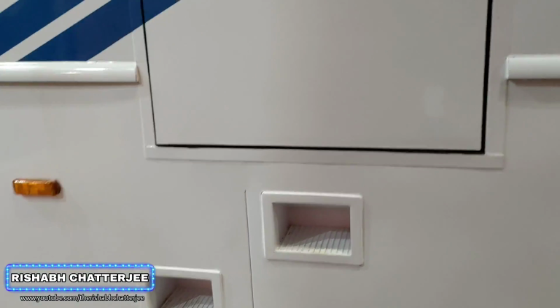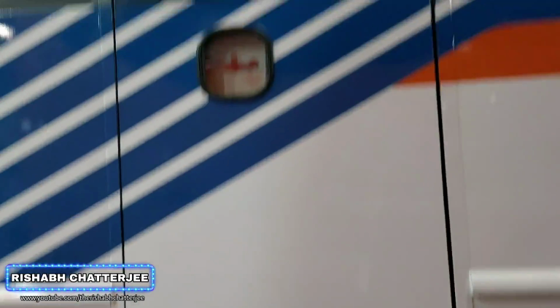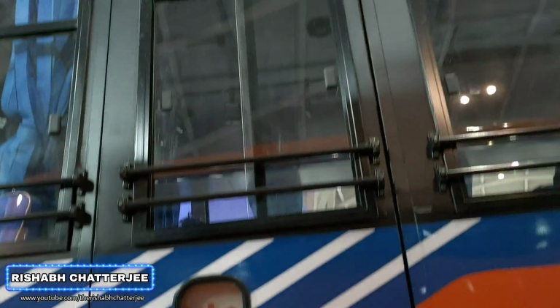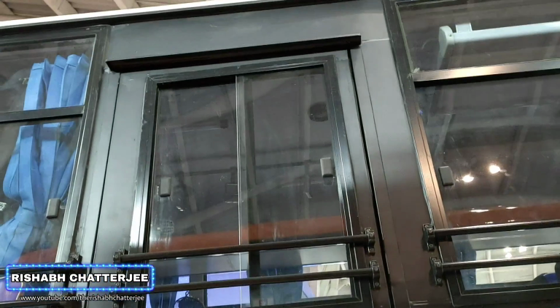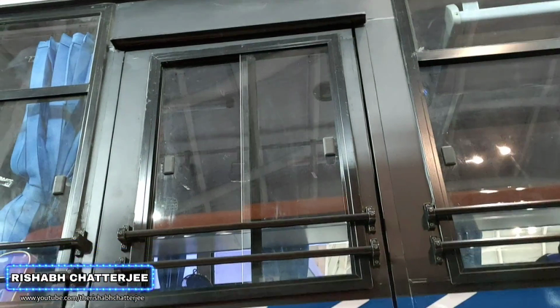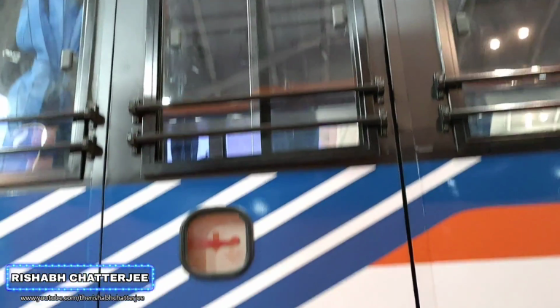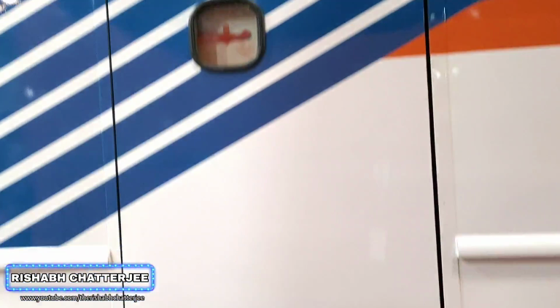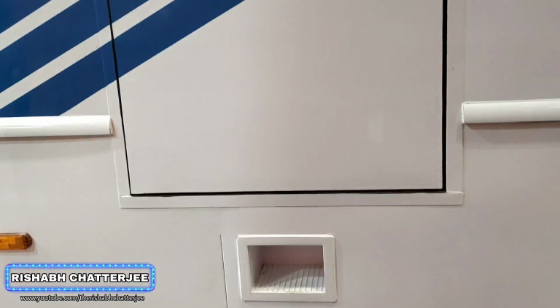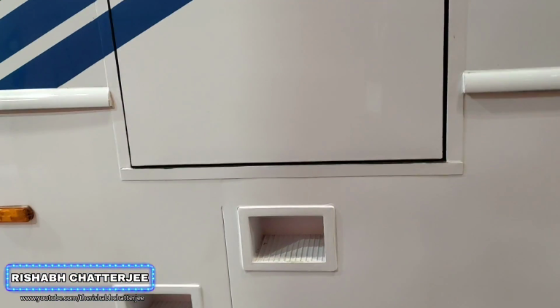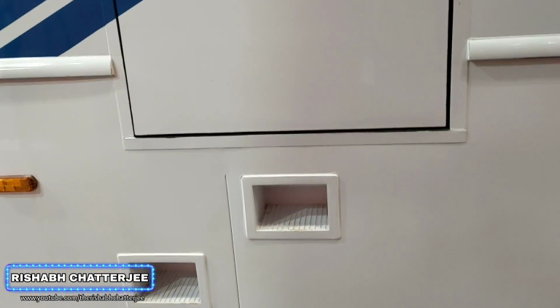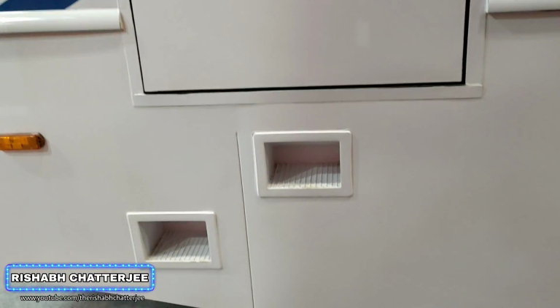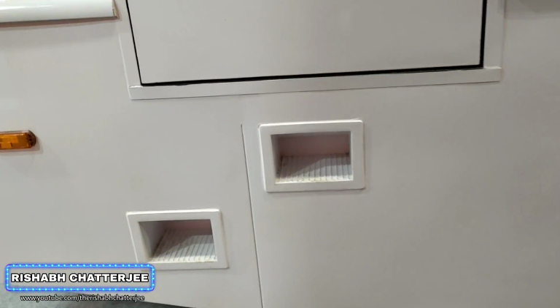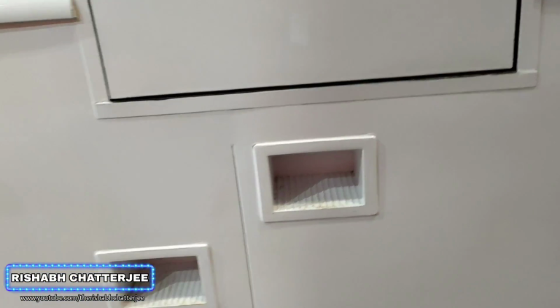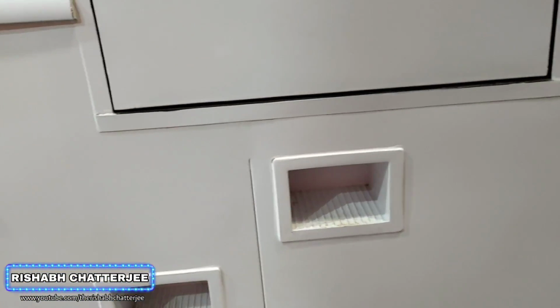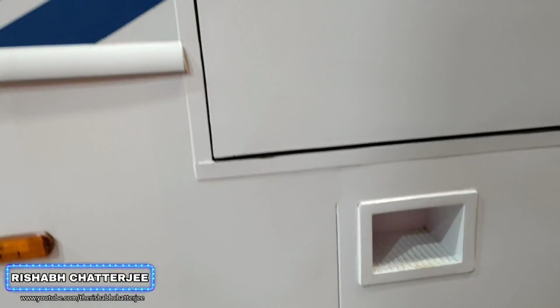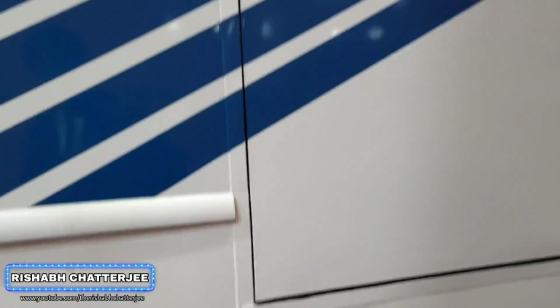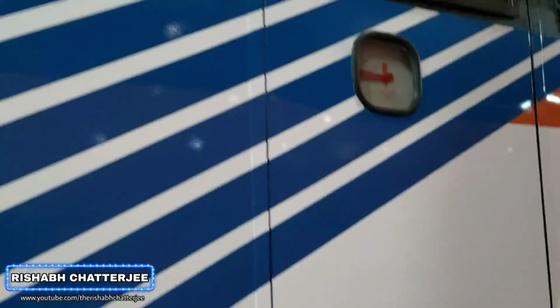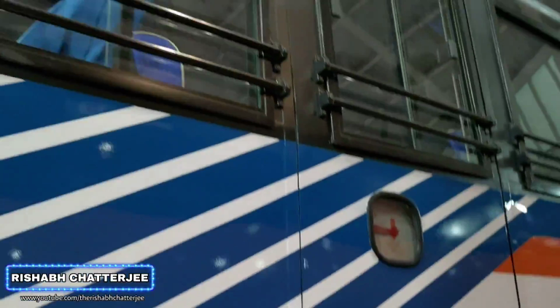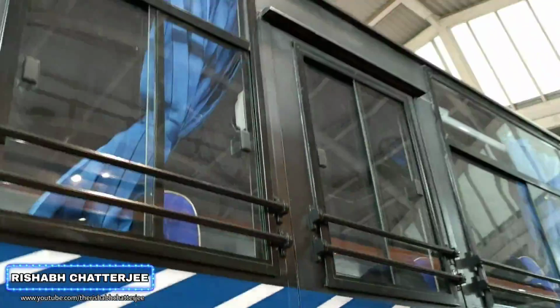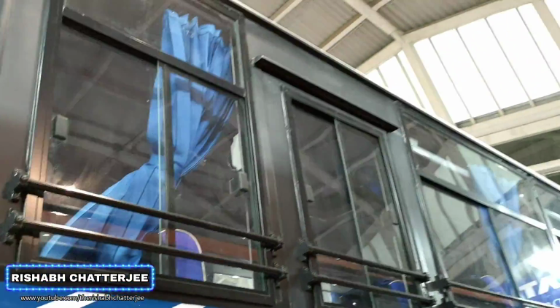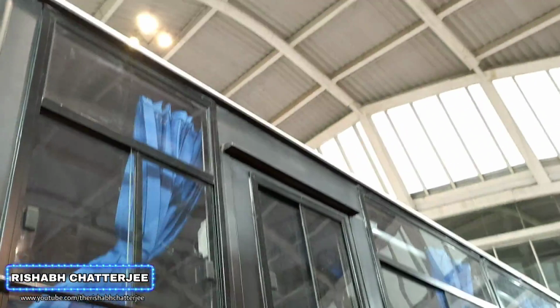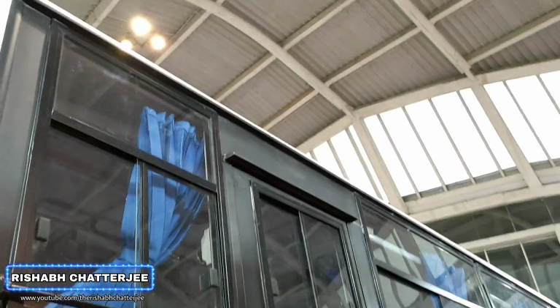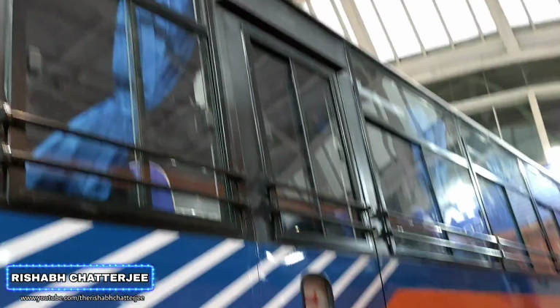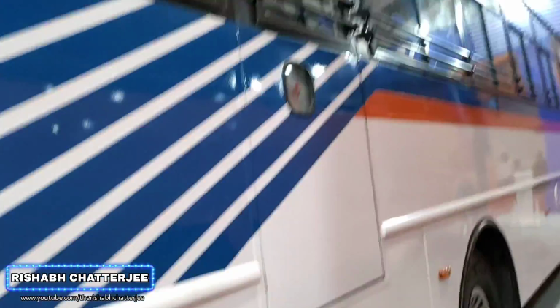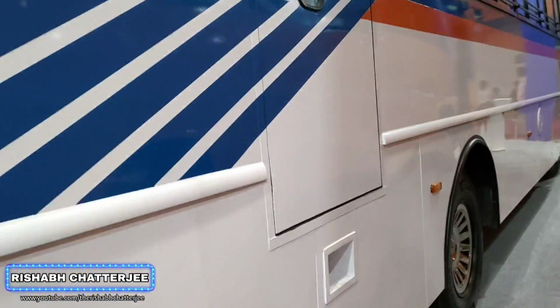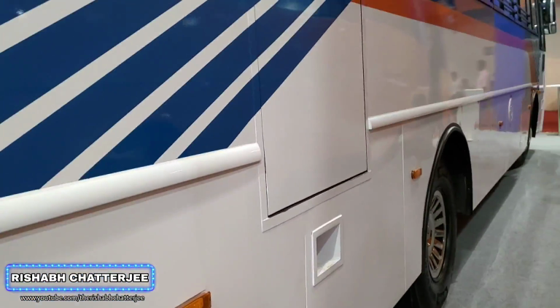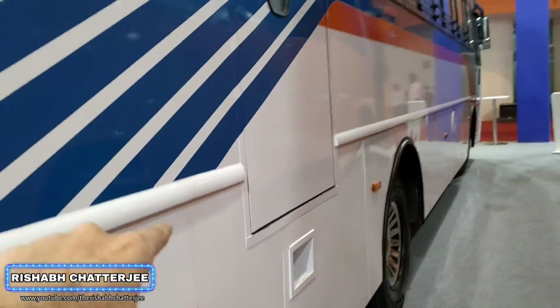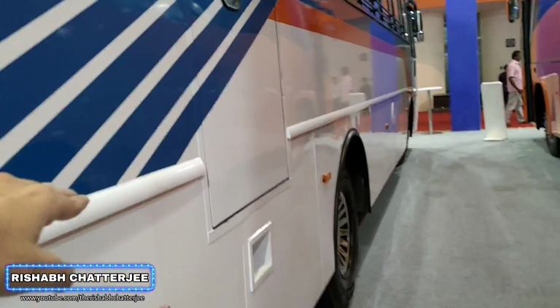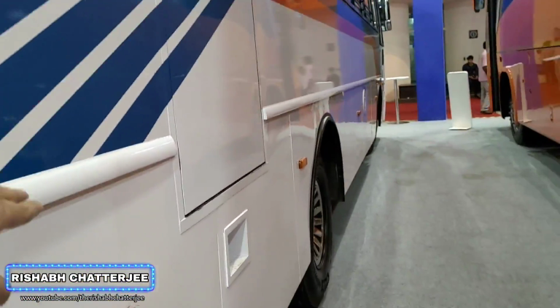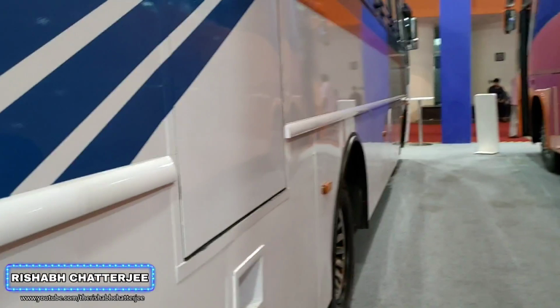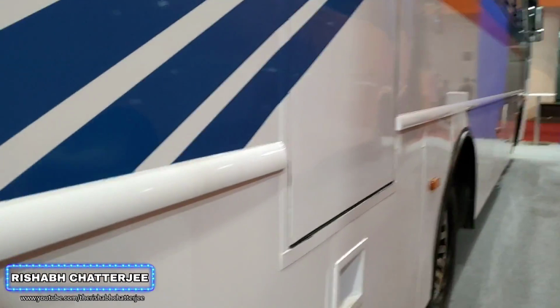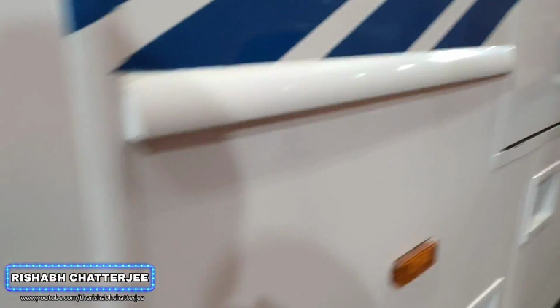On the side you can see an emergency exit with space to climb up. This is how a full-size door looks like — not completely half because it is below this angle.